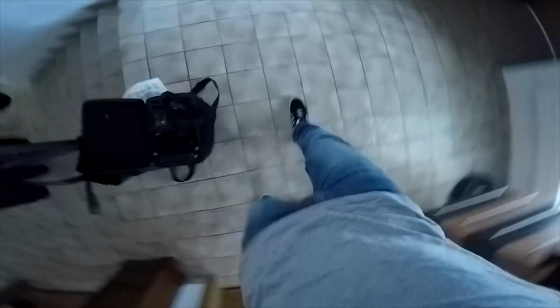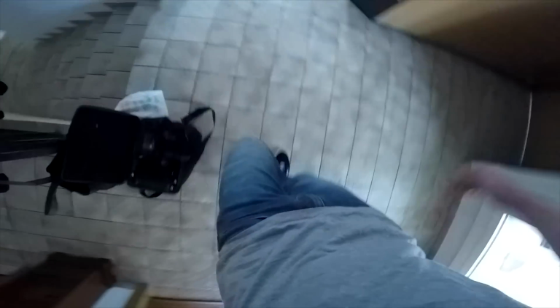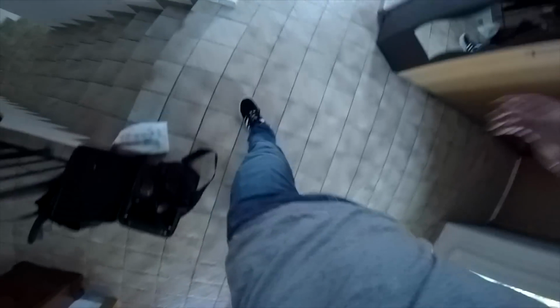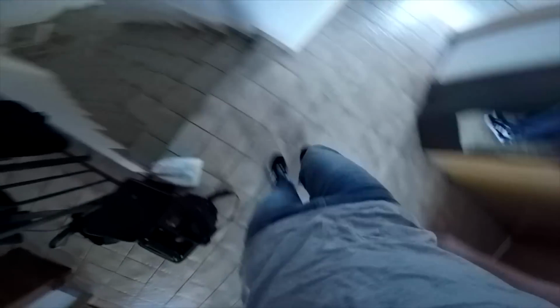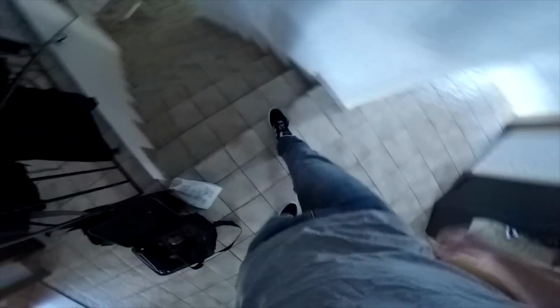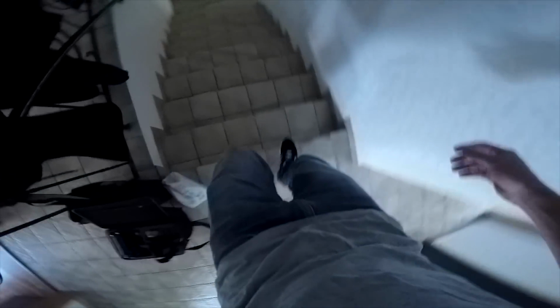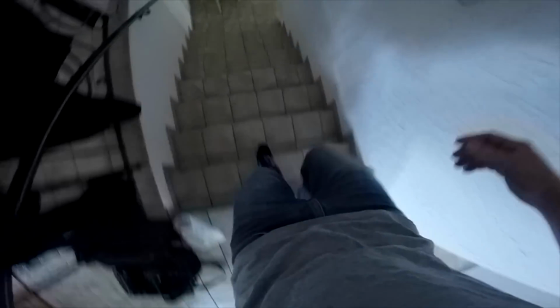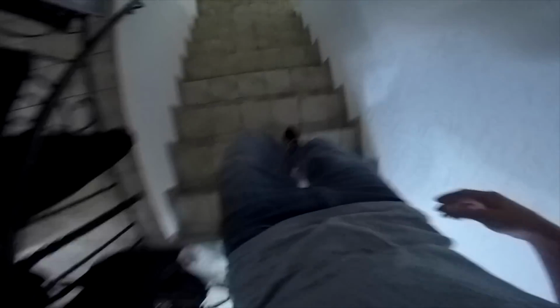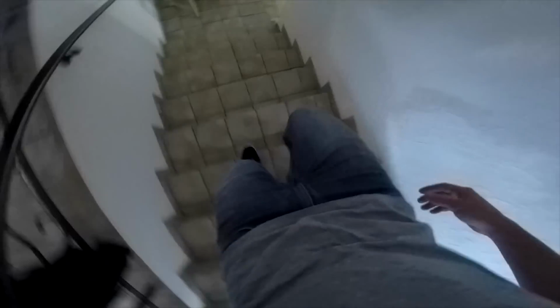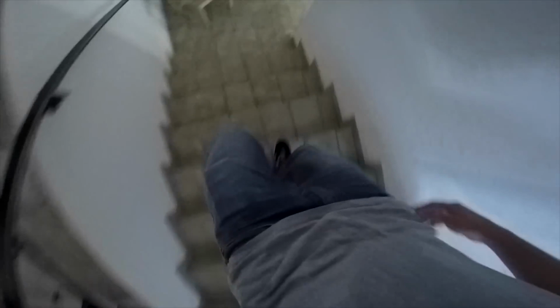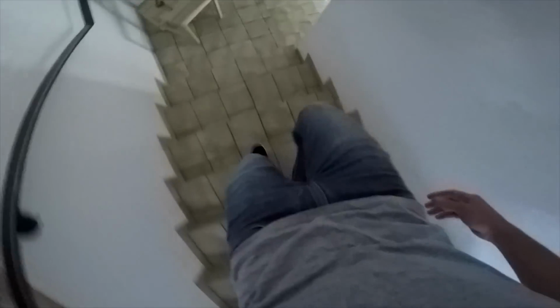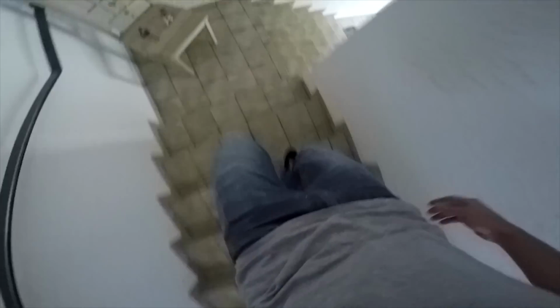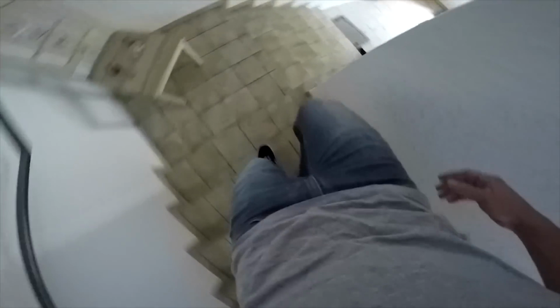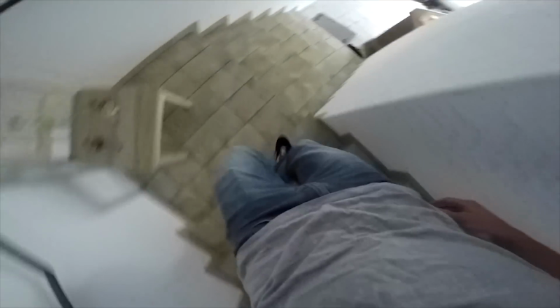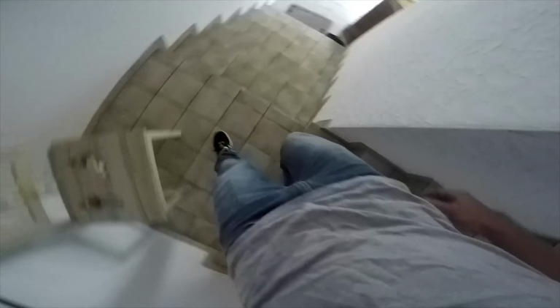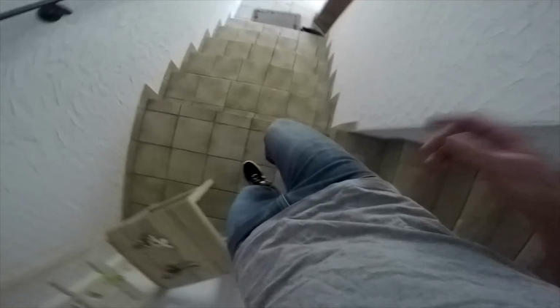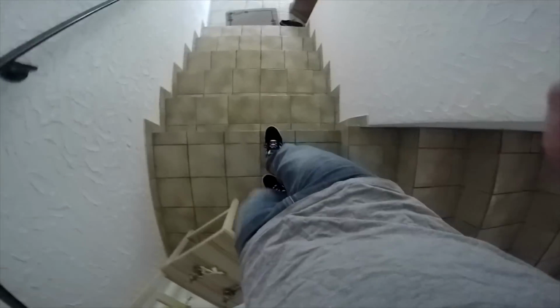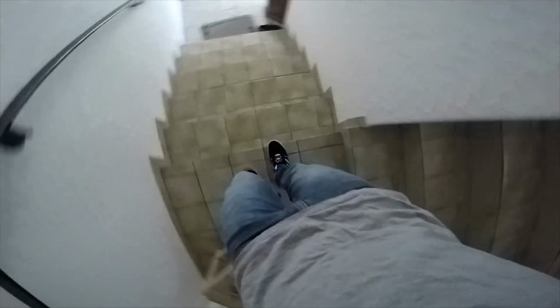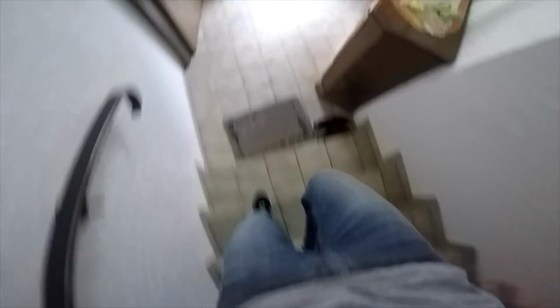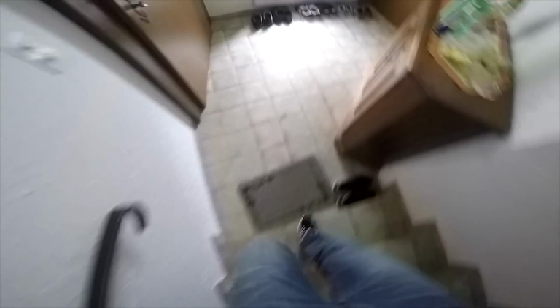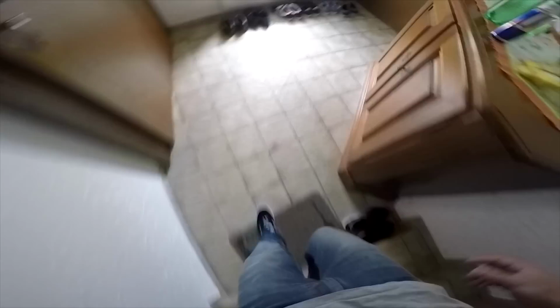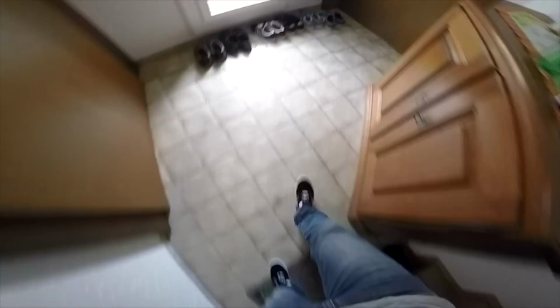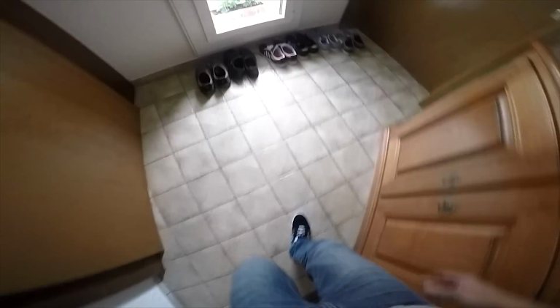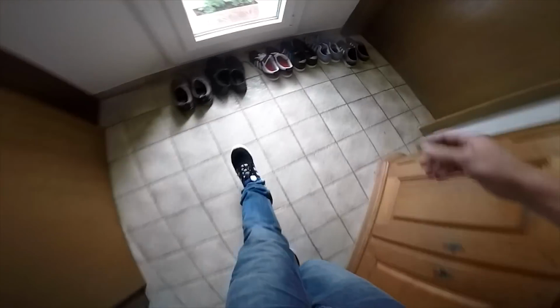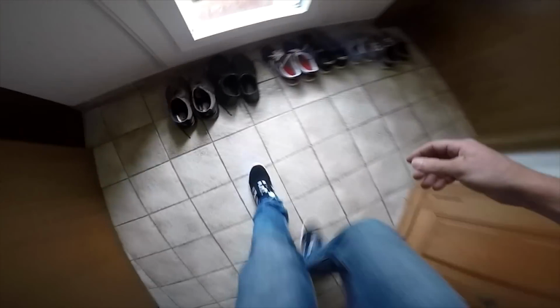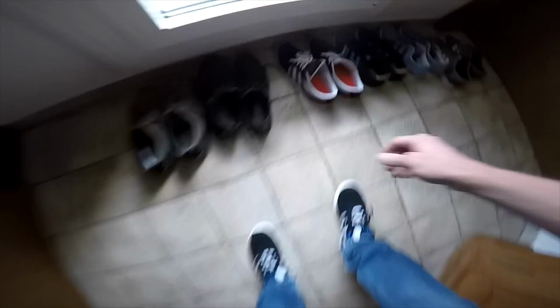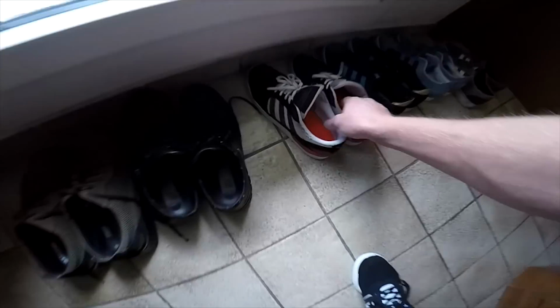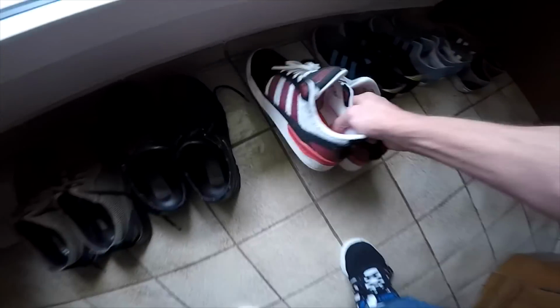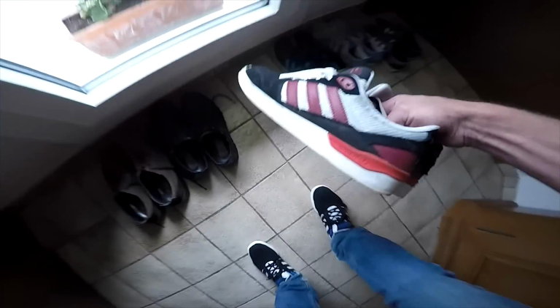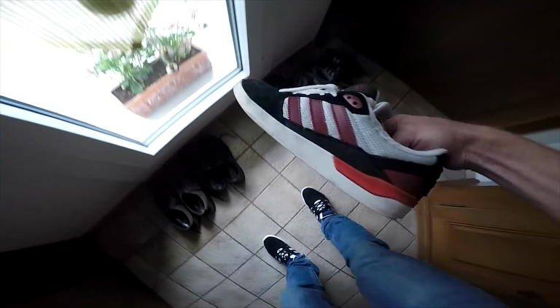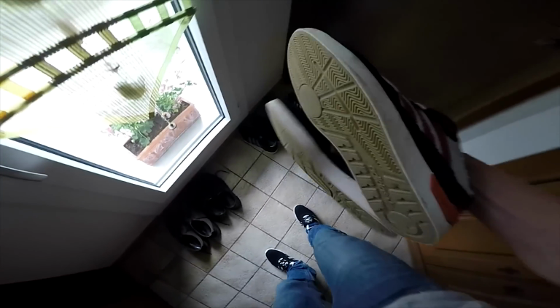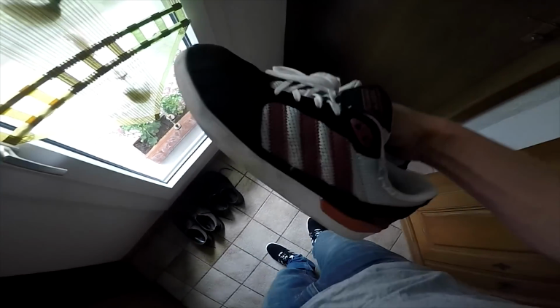I will try this out and show it for you guys. Oh yeah, right here is another color of the shoe.